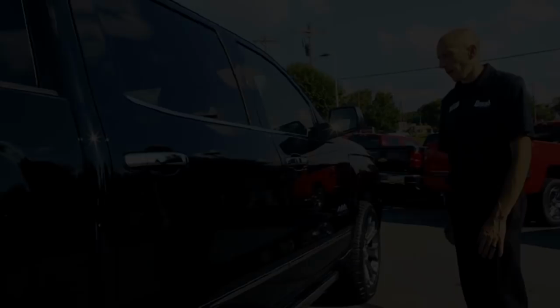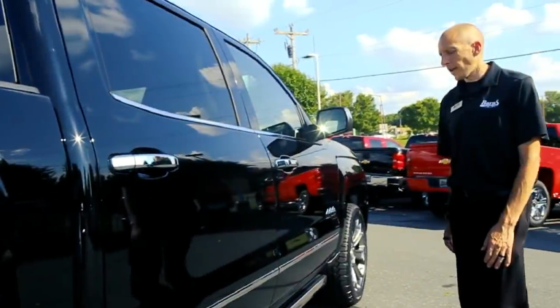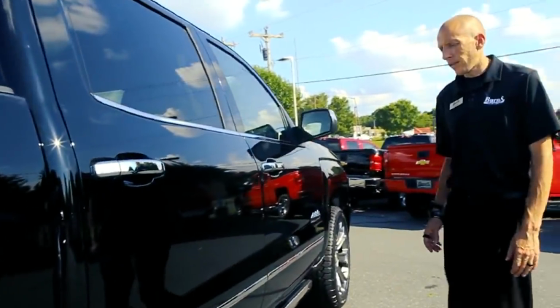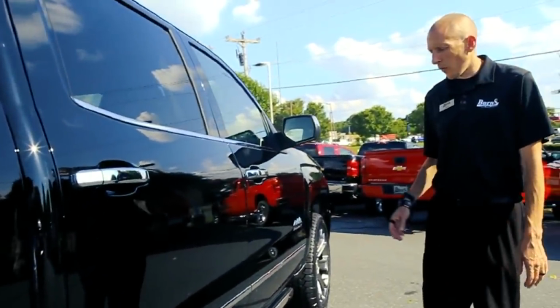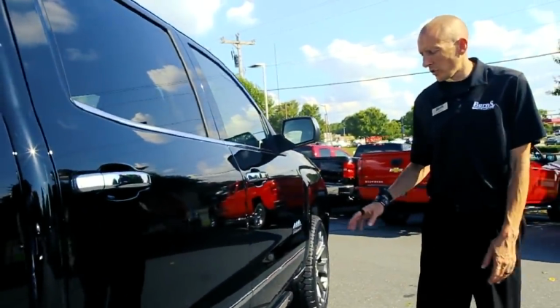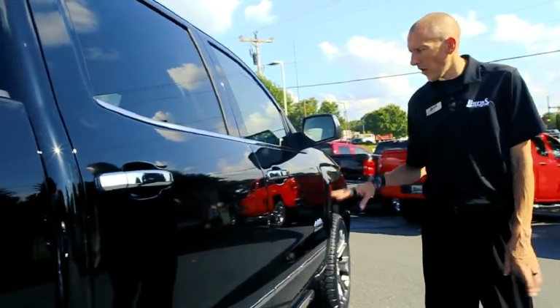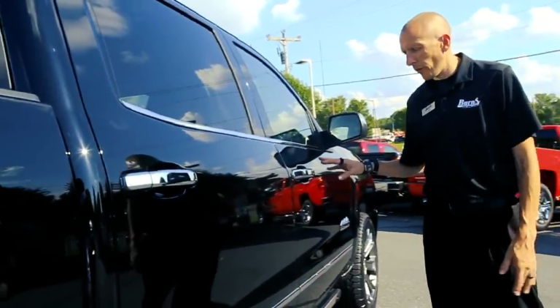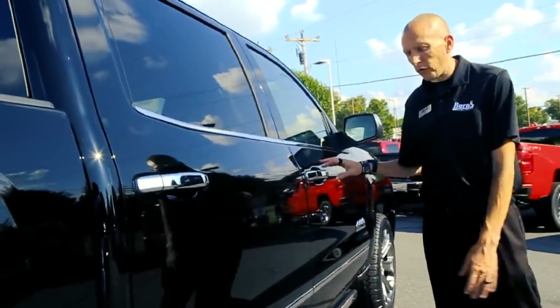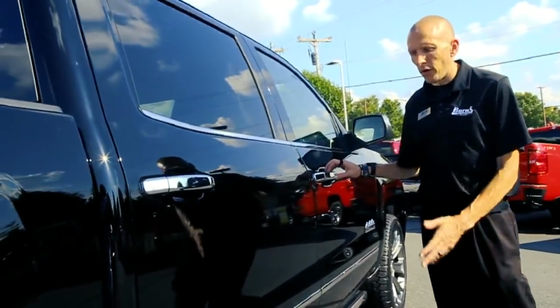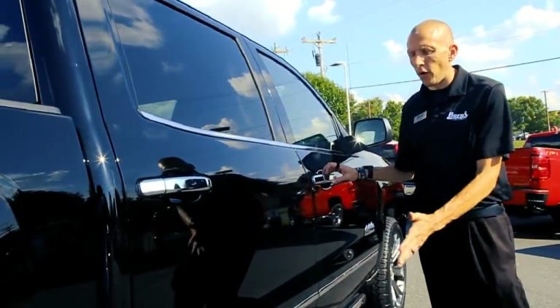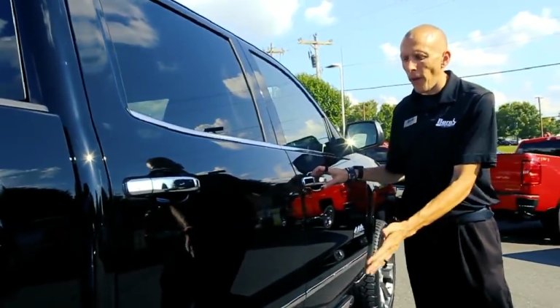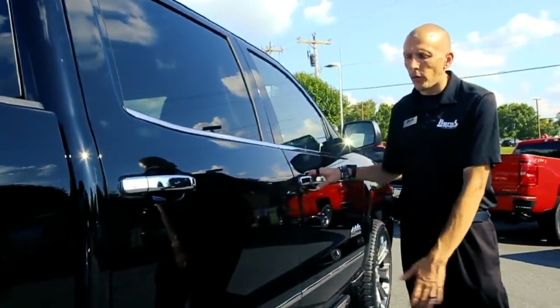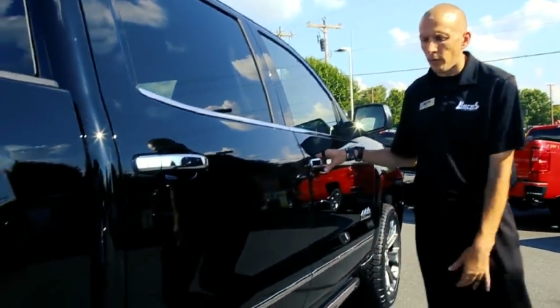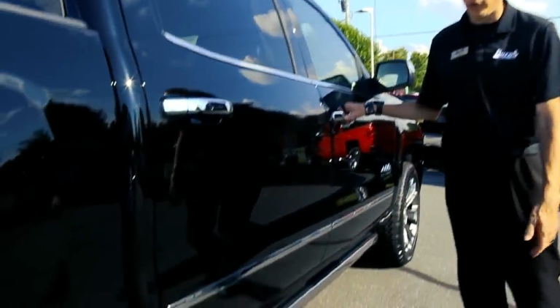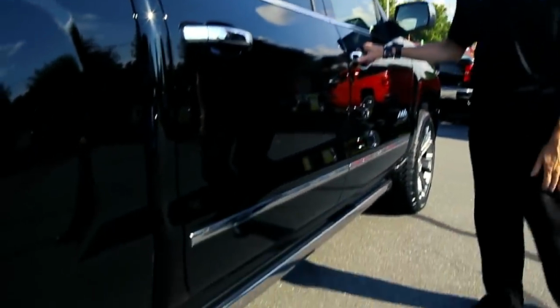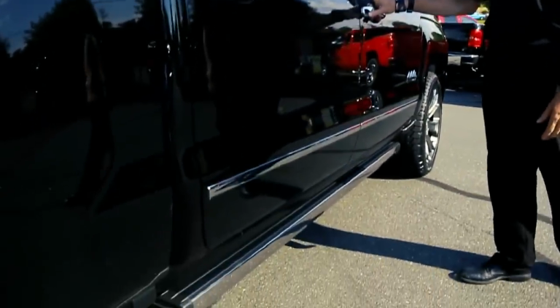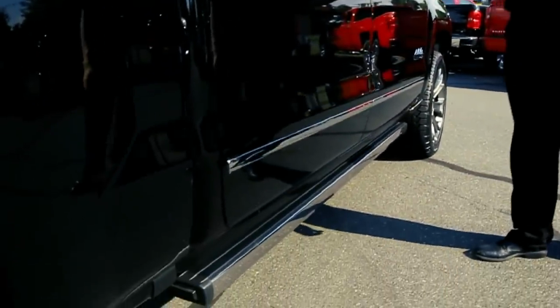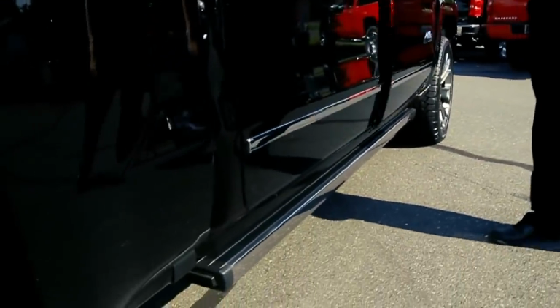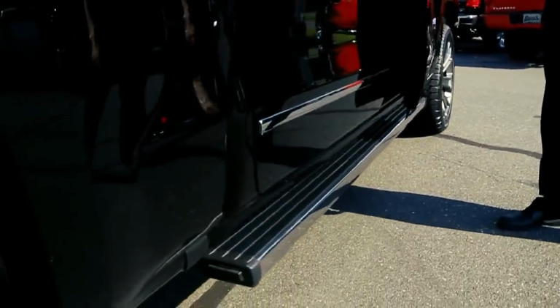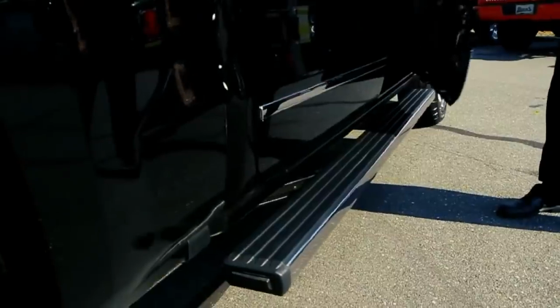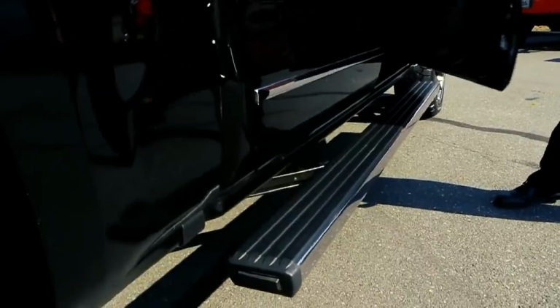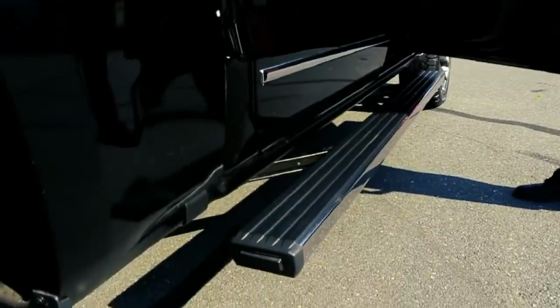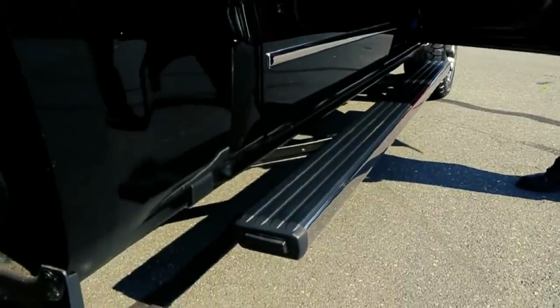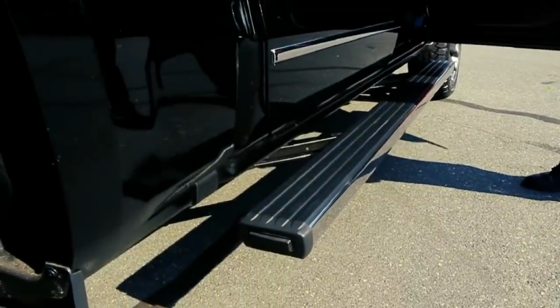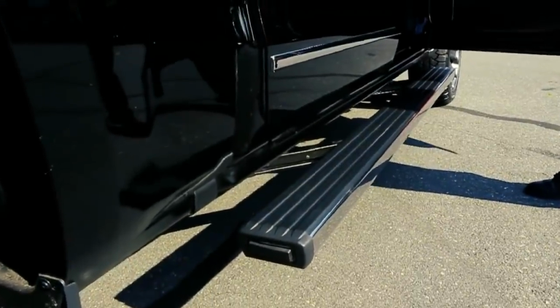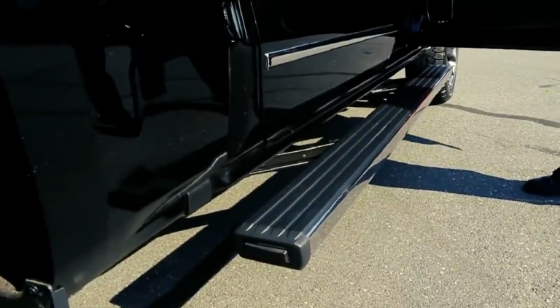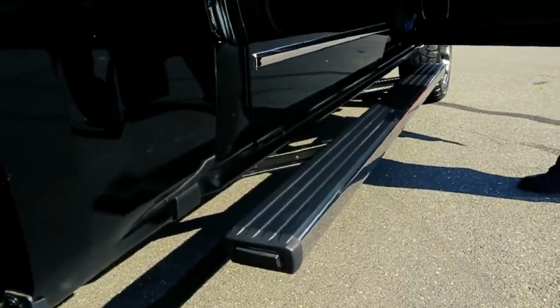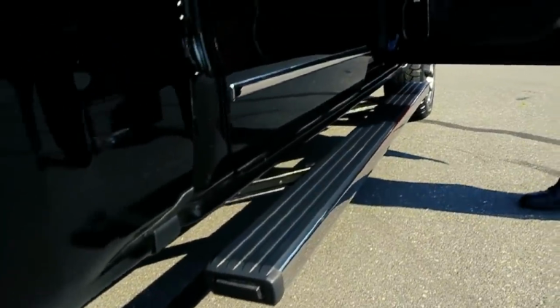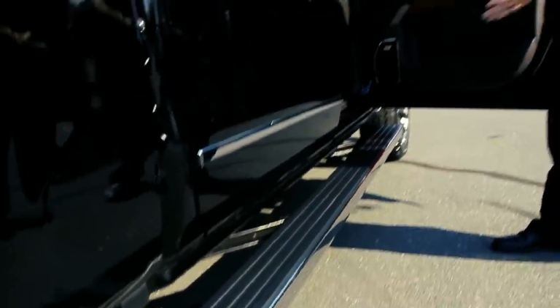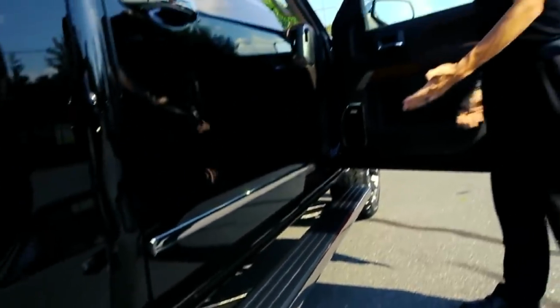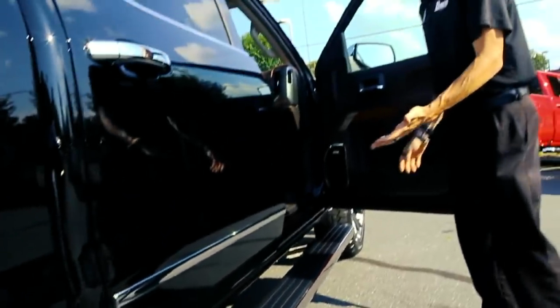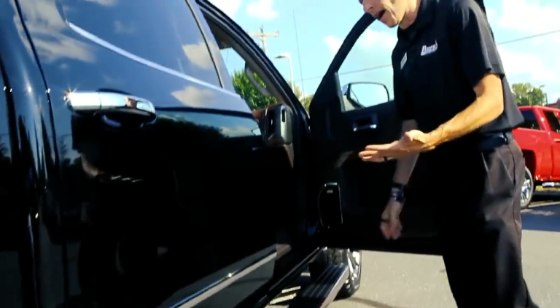Alright guys, today we're going to show you a brief tutorial on the power running boards on a 2018 Chevrolet Silverado. When you open up the doors, it extends automatically.